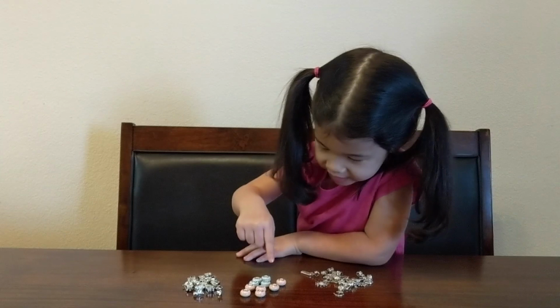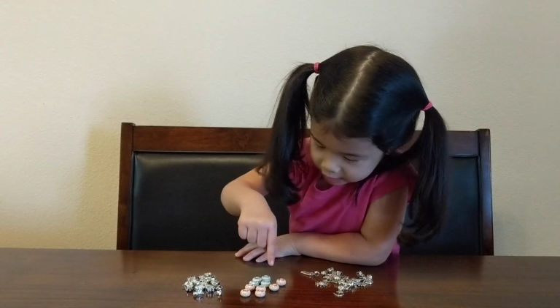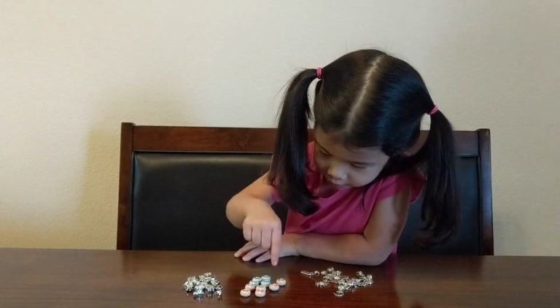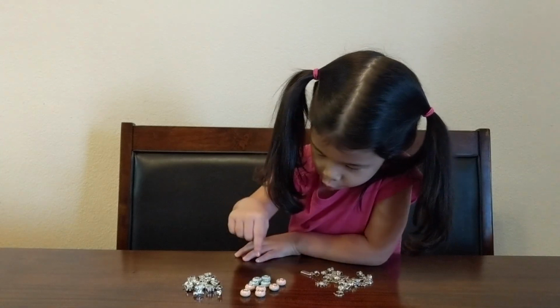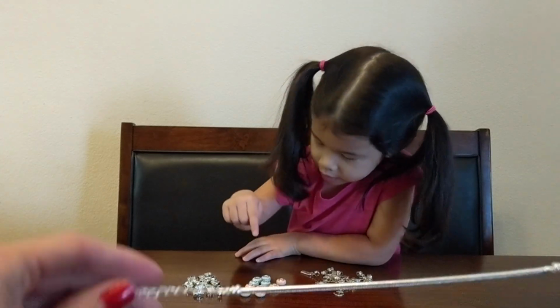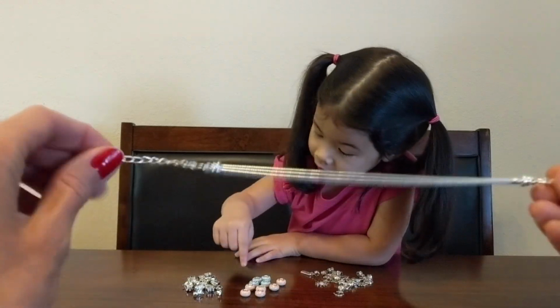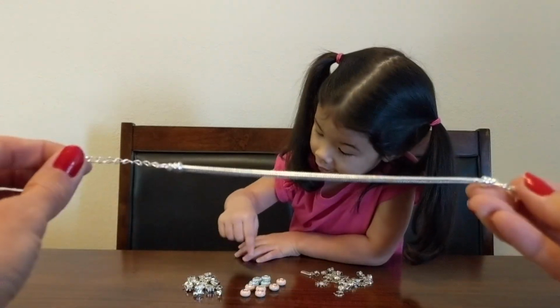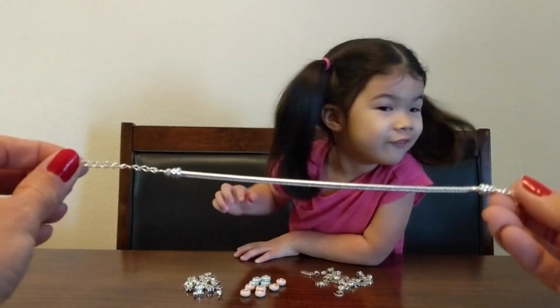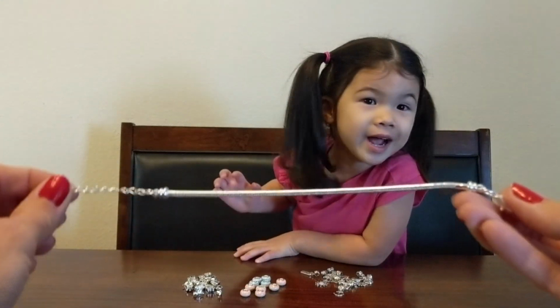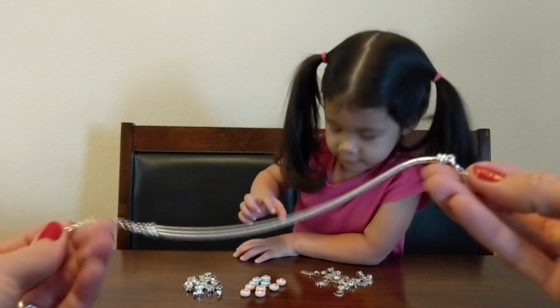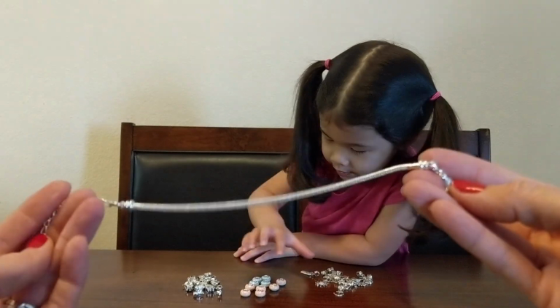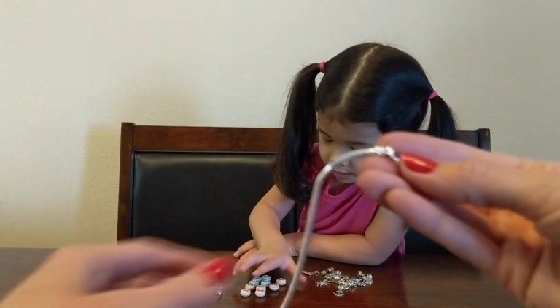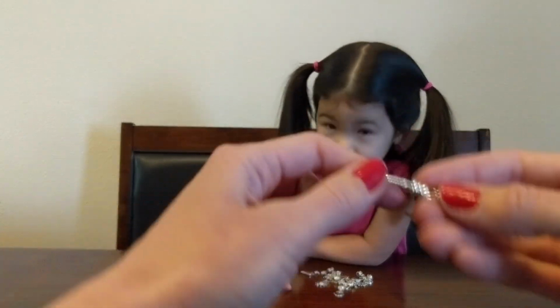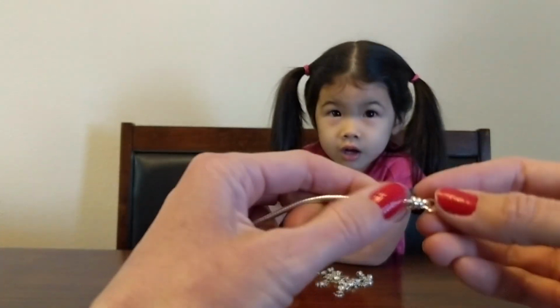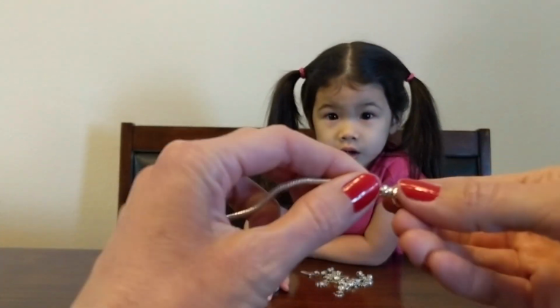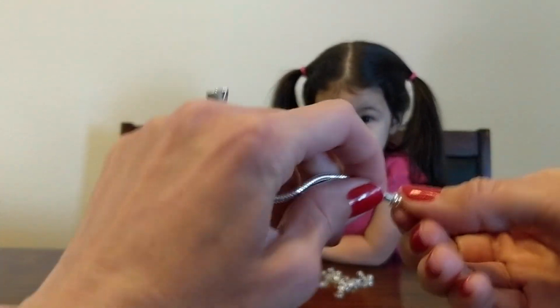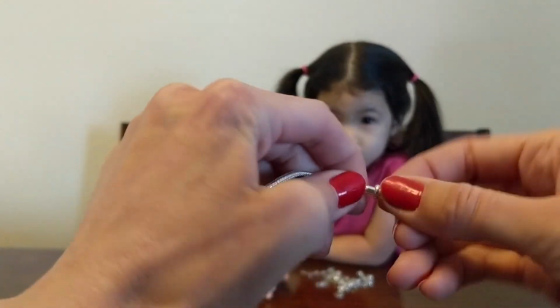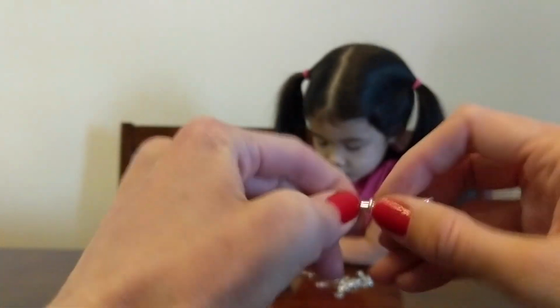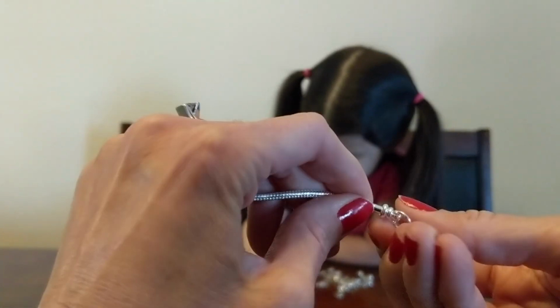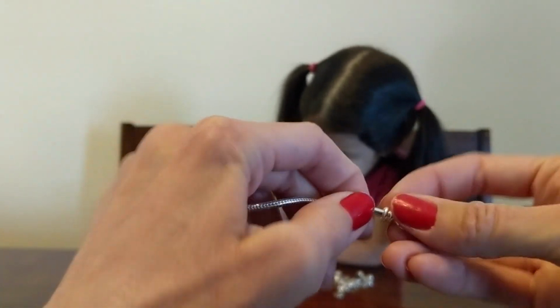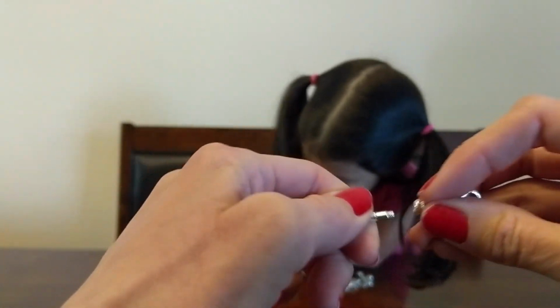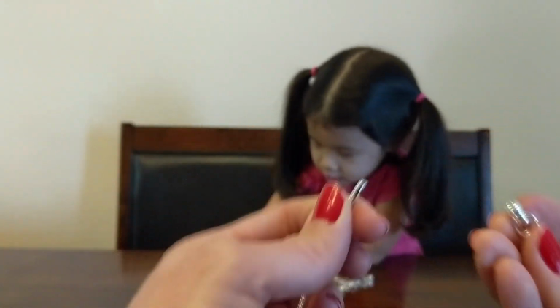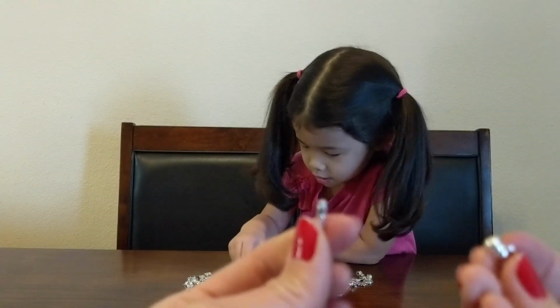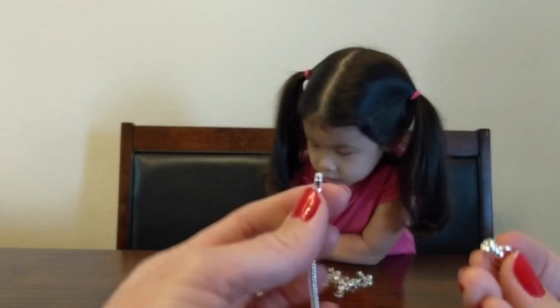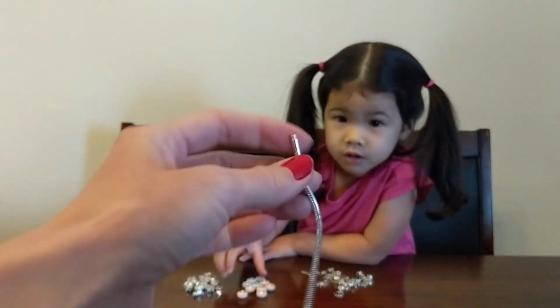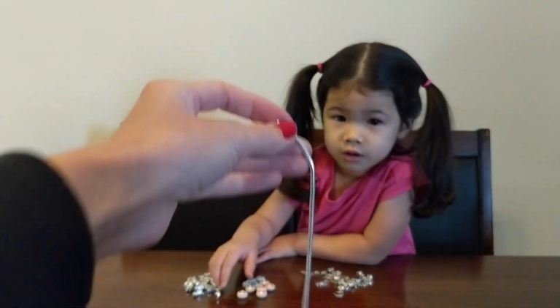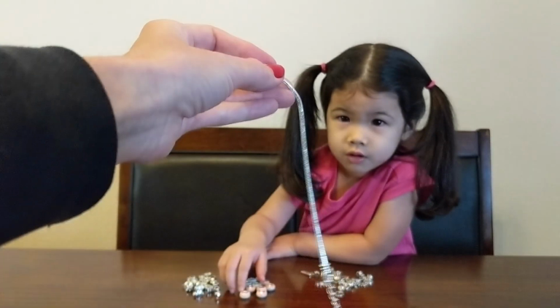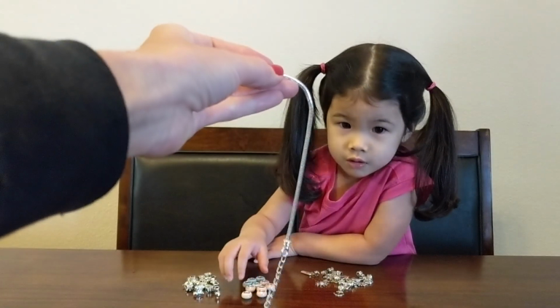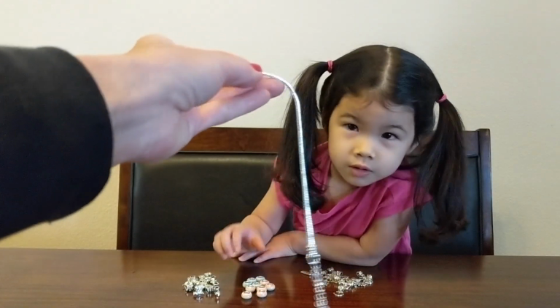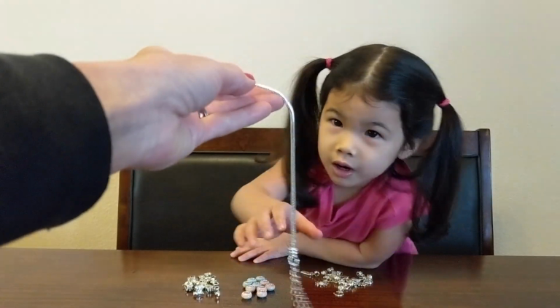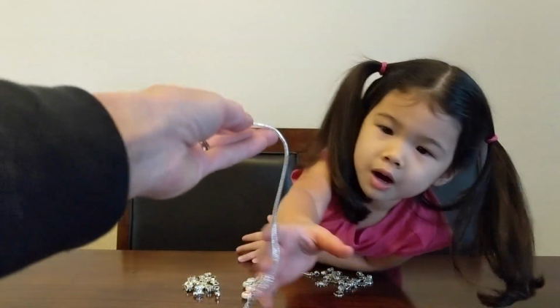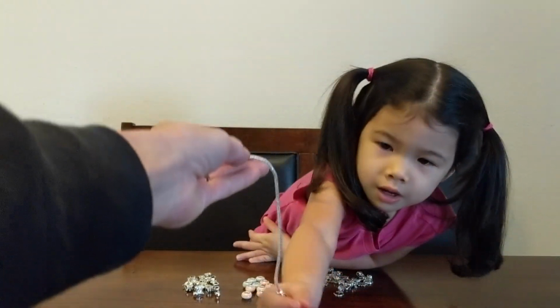If you see for the bracelet, at the end for the clasp, it just unscrews. So you unscrew it, and then now we're ready. Aaliyah, you want to put some beads on here? Let's make a bracelet.